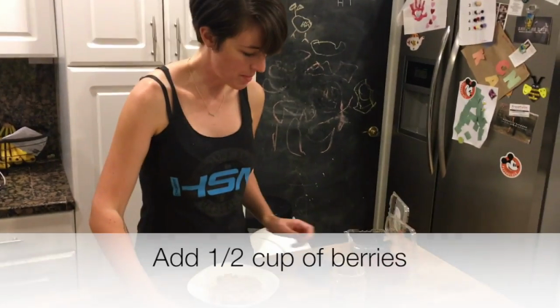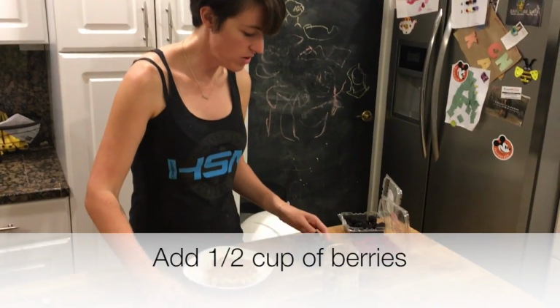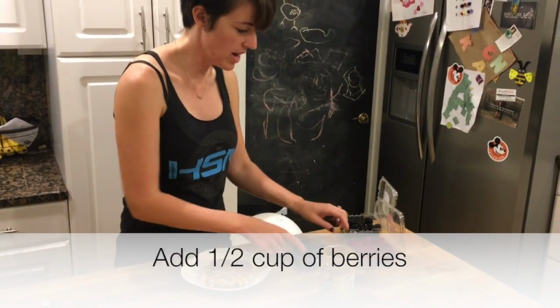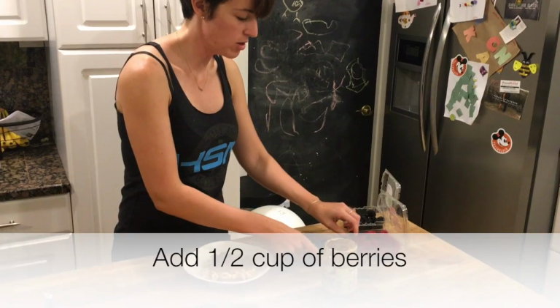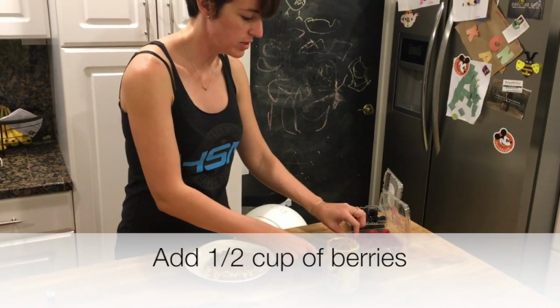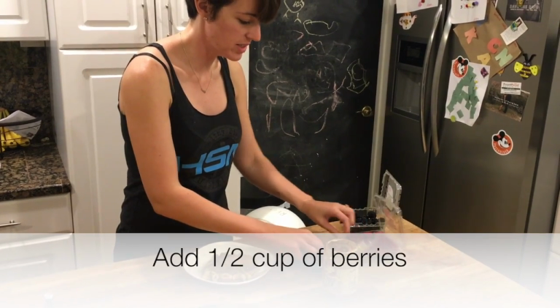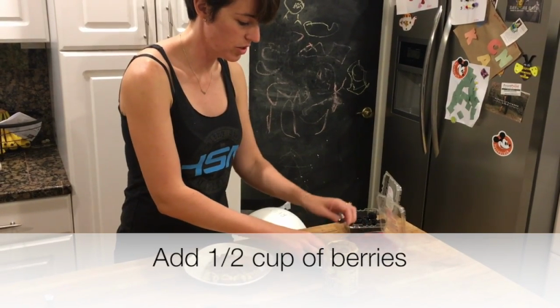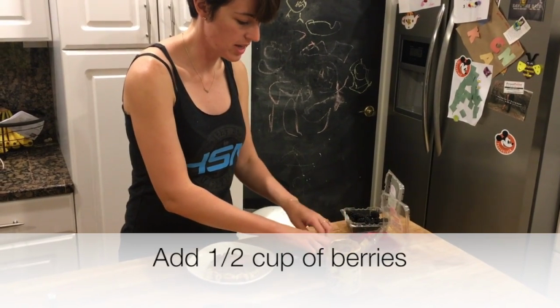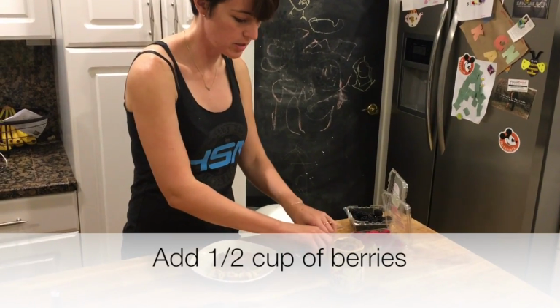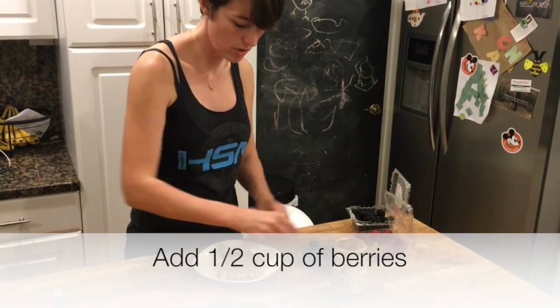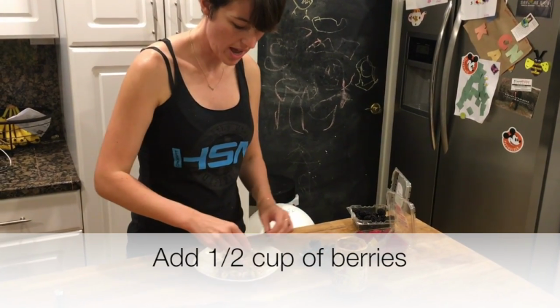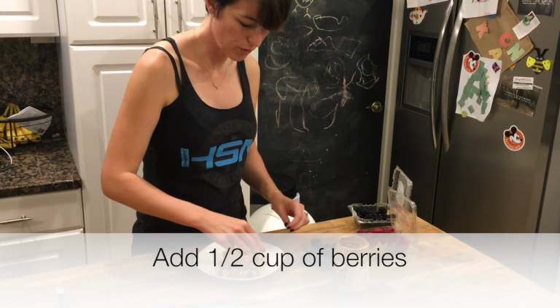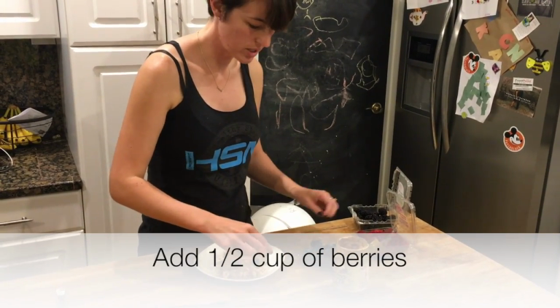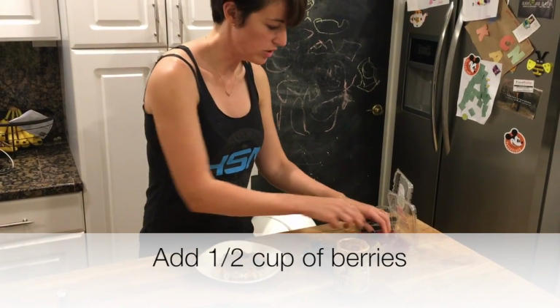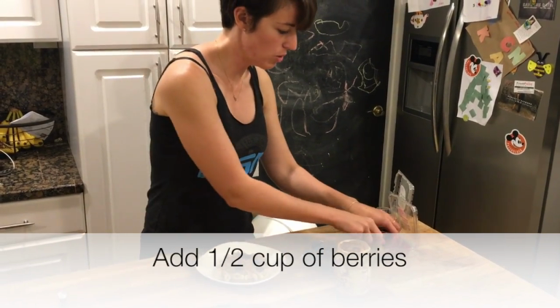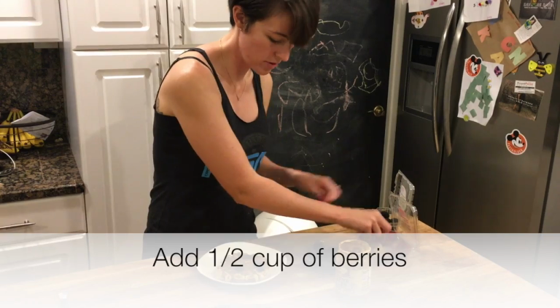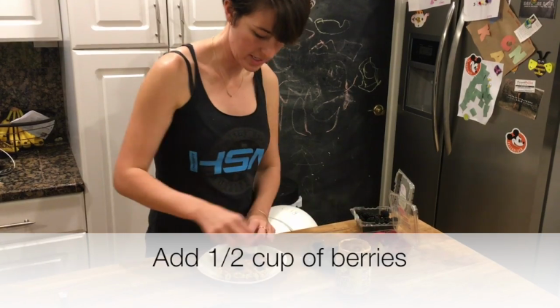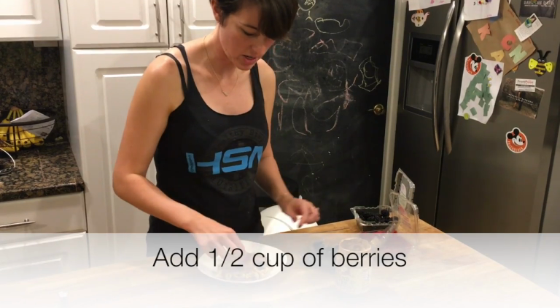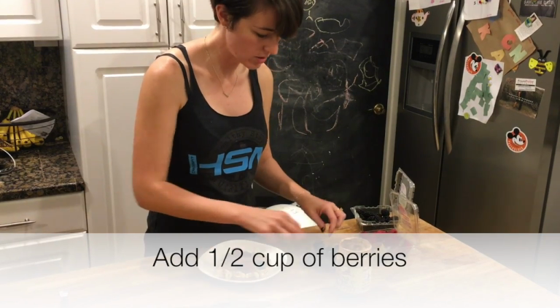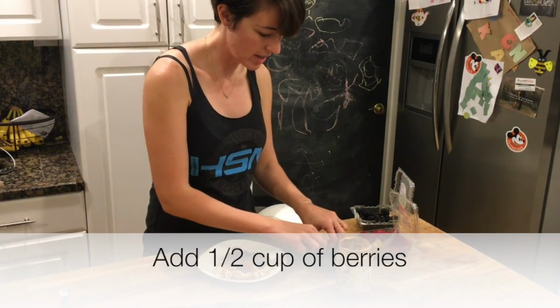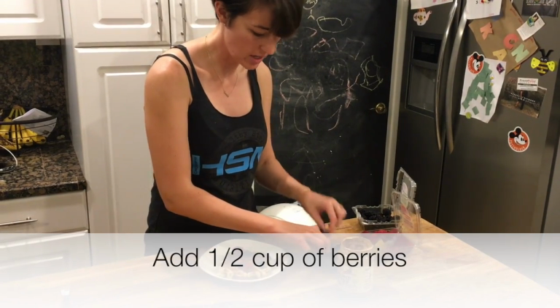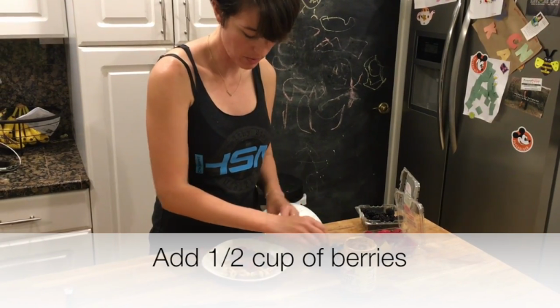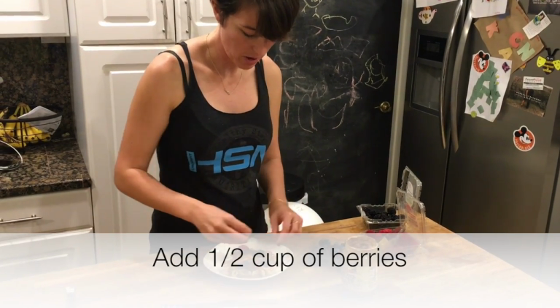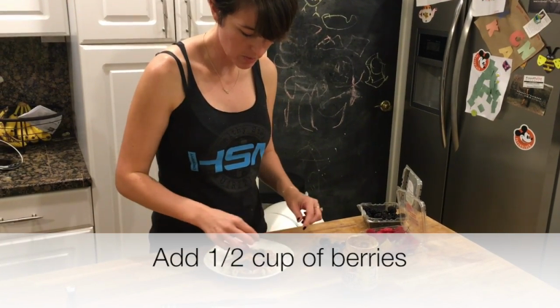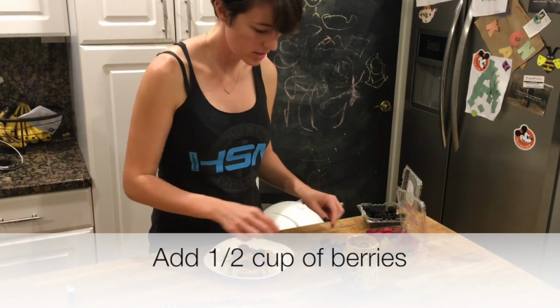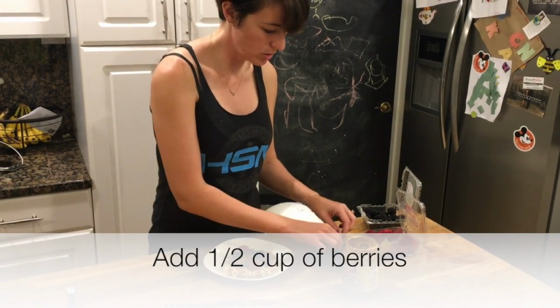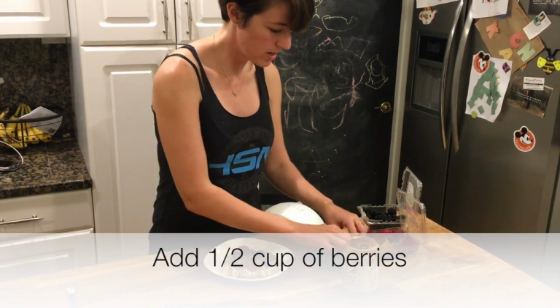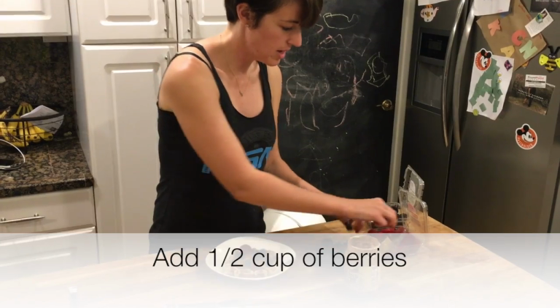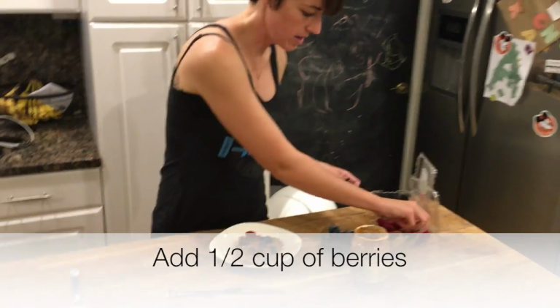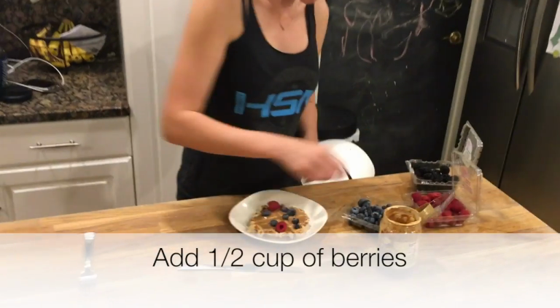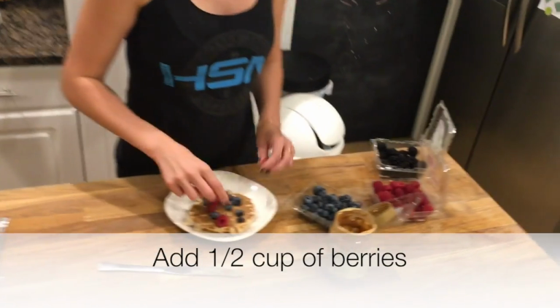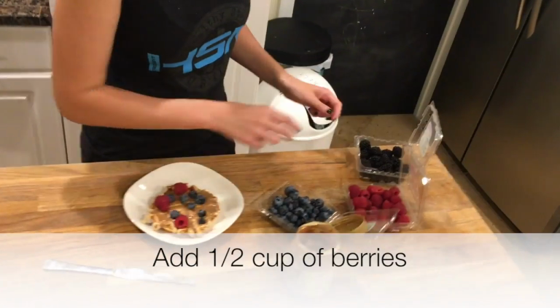You want to go ahead and add your berries. Breakfast is a good time to add fruit to whatever it is that you're eating. I love to top it with raspberries, blueberries, and blackberries.